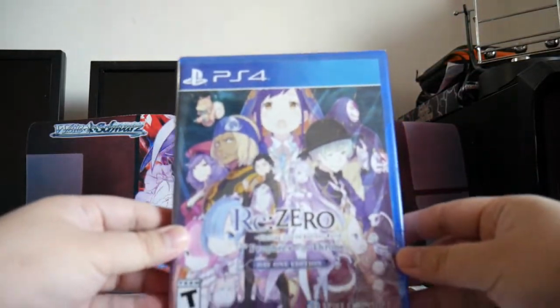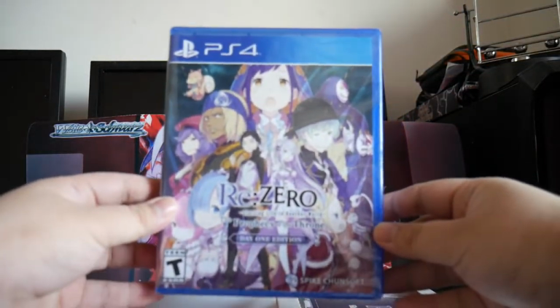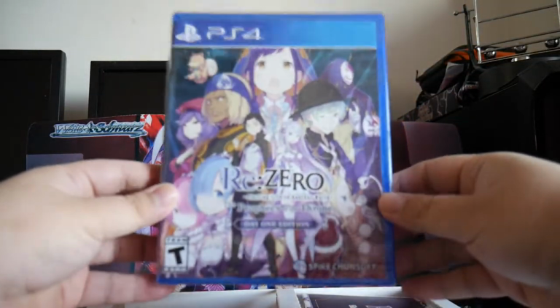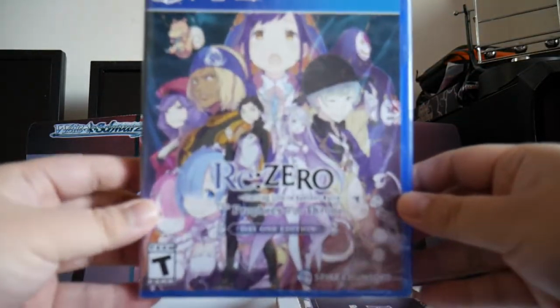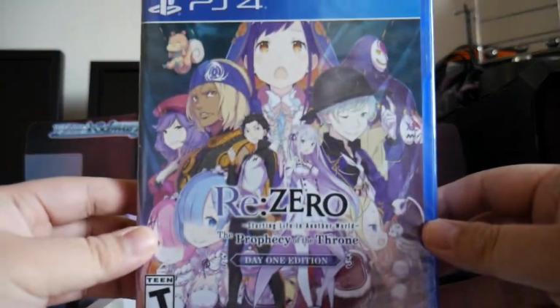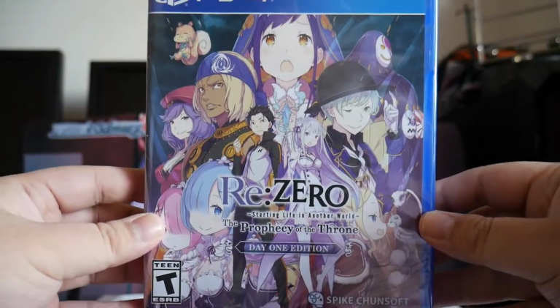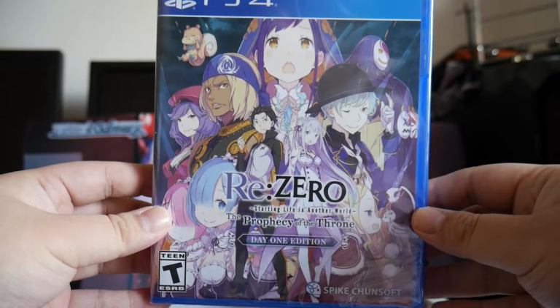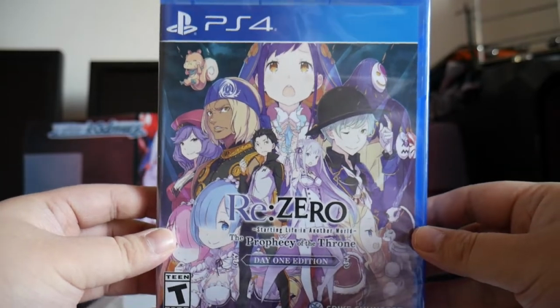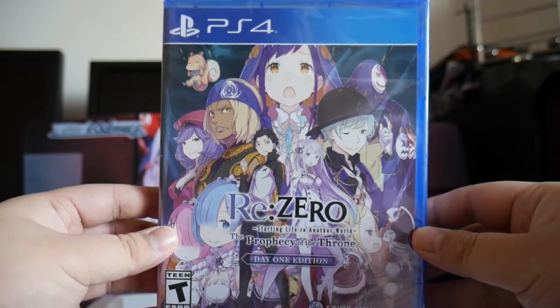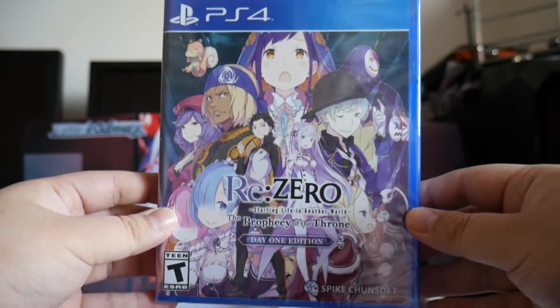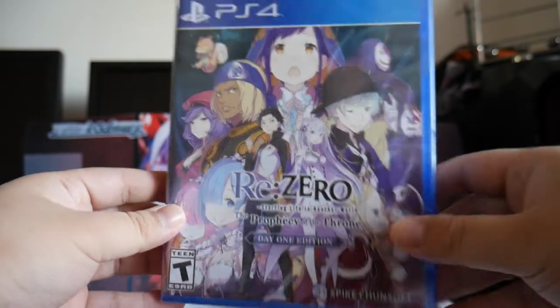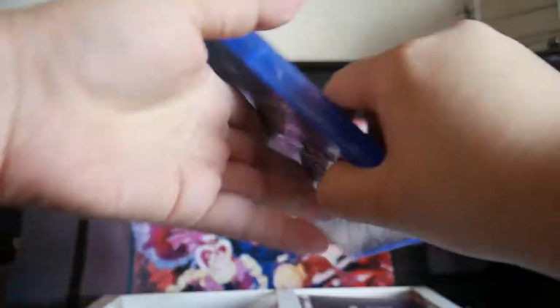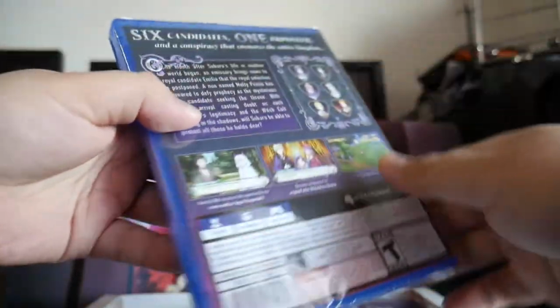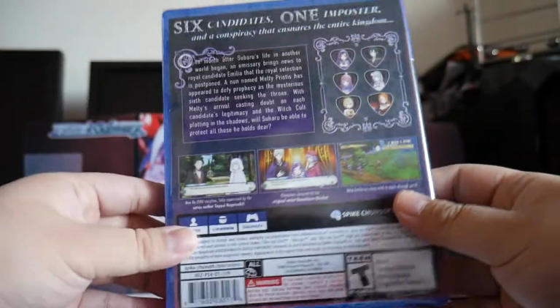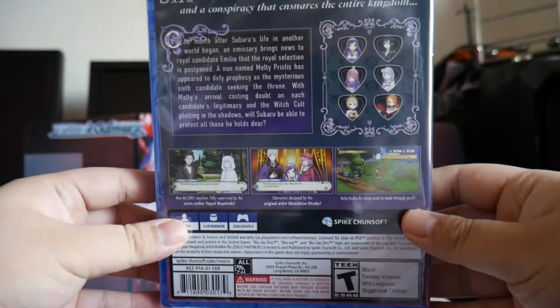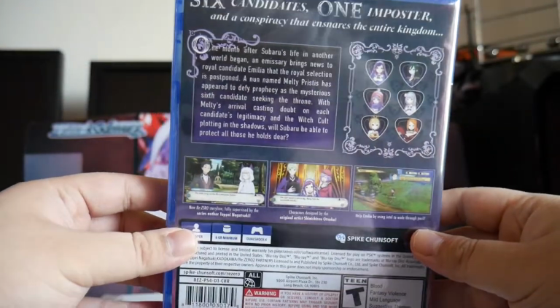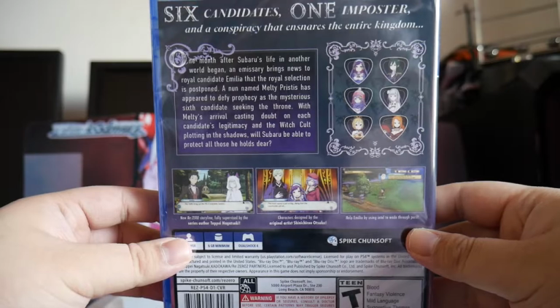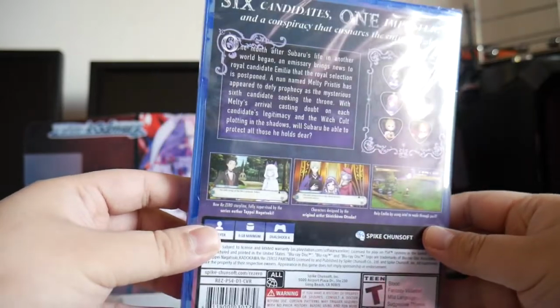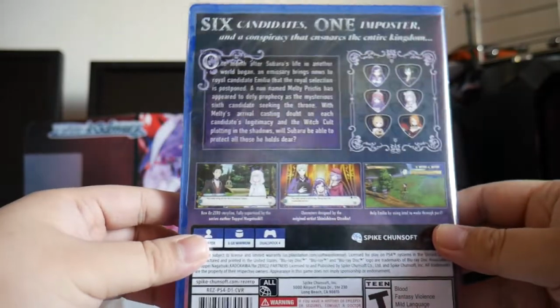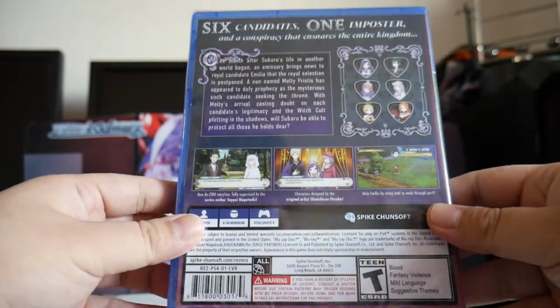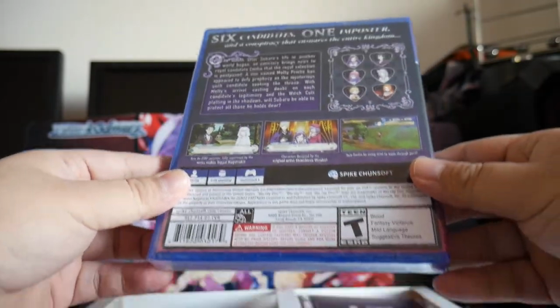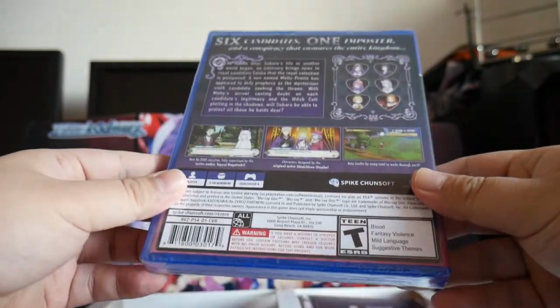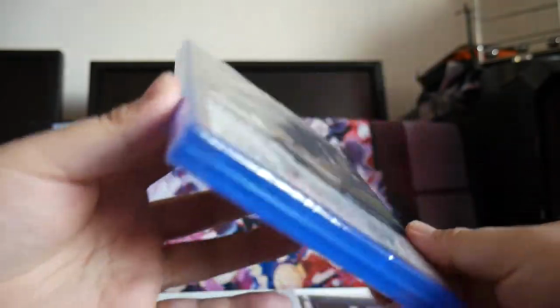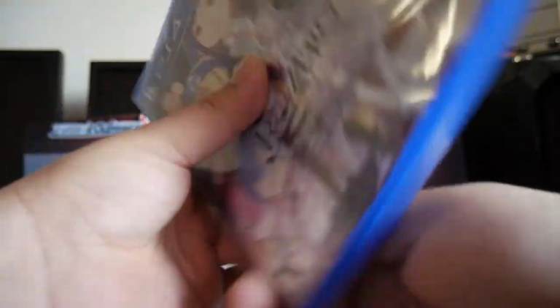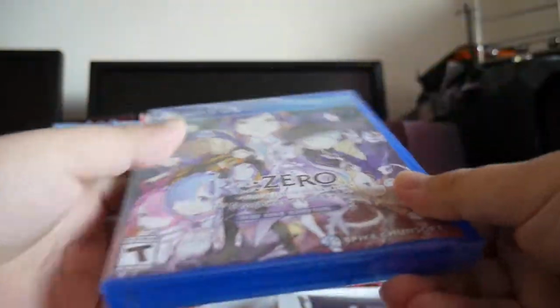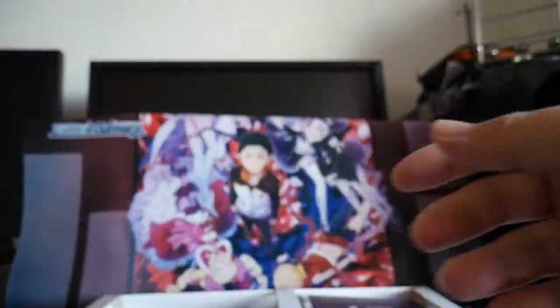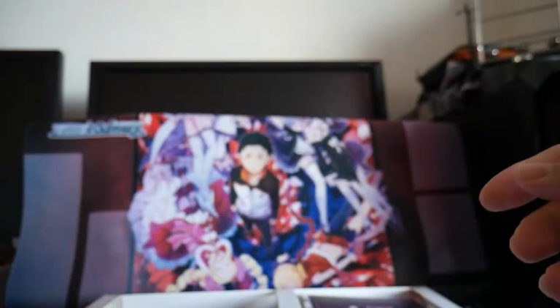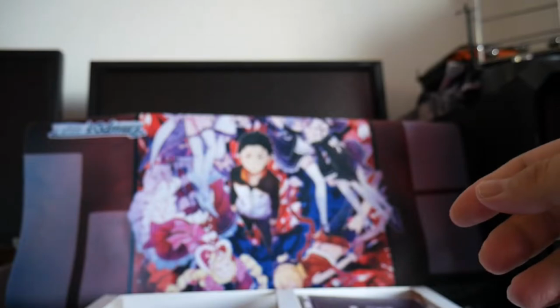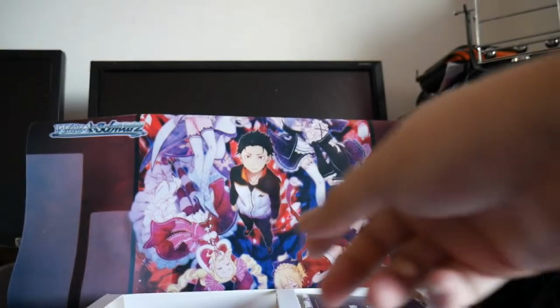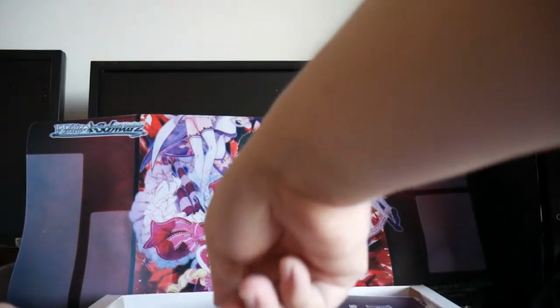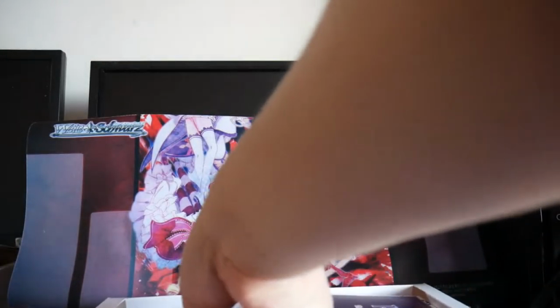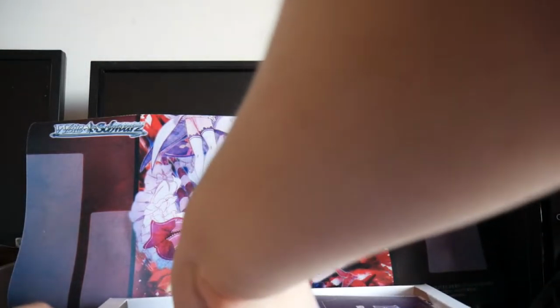And then we got the game — Day 1 Edition. Front of the box, back of the box, and the soundtrack.